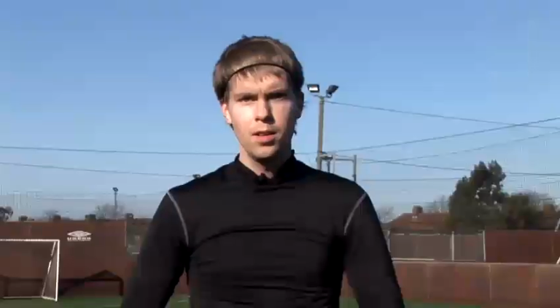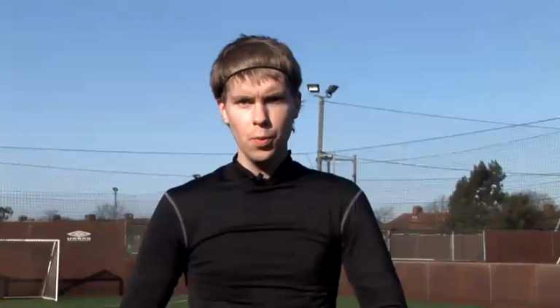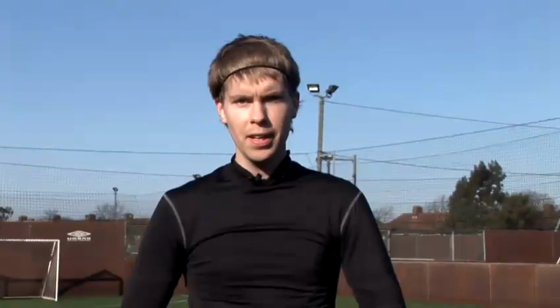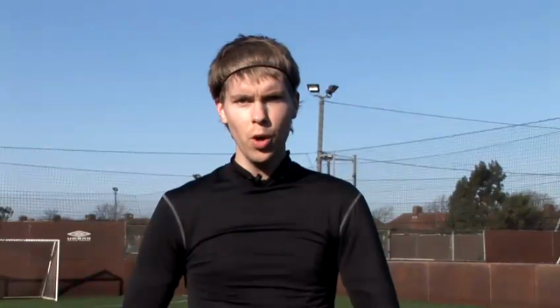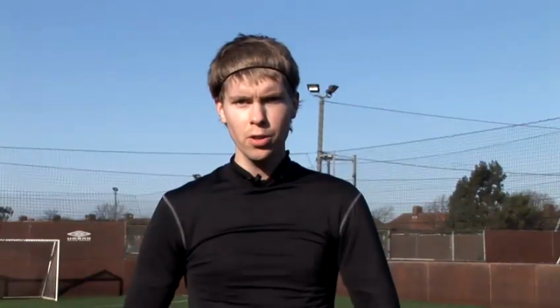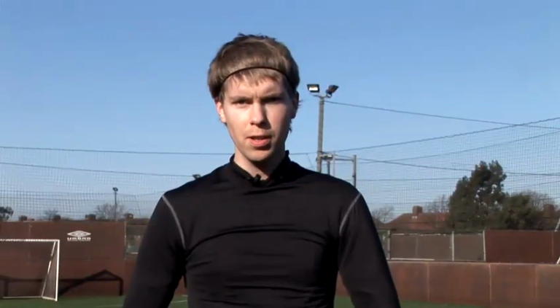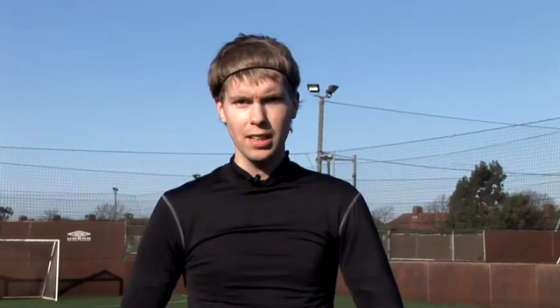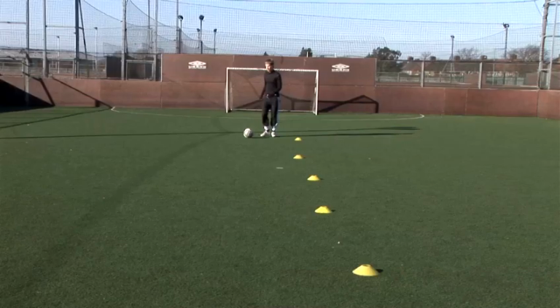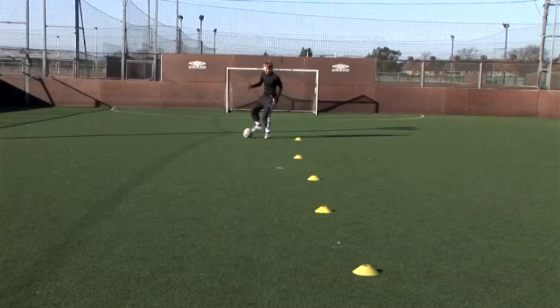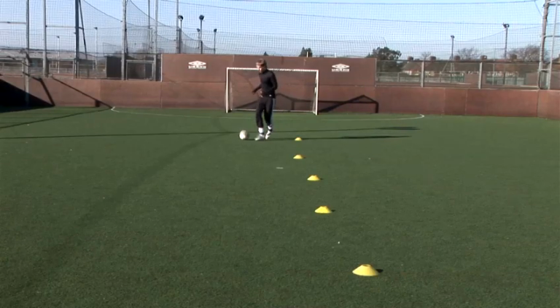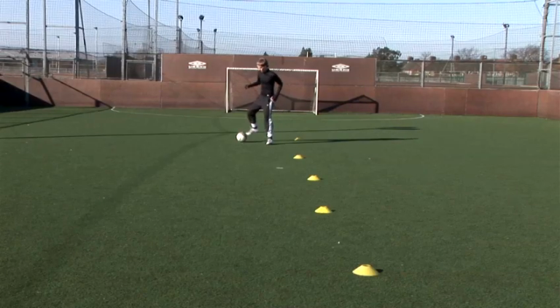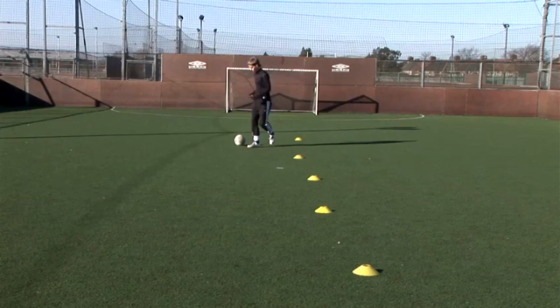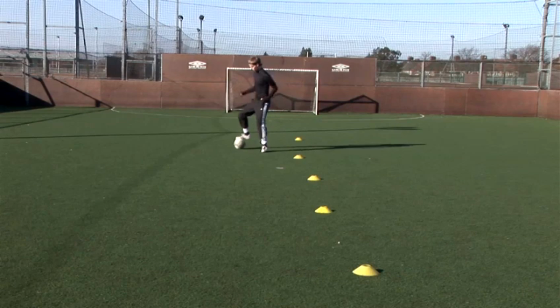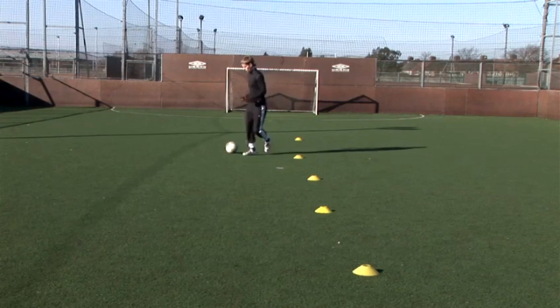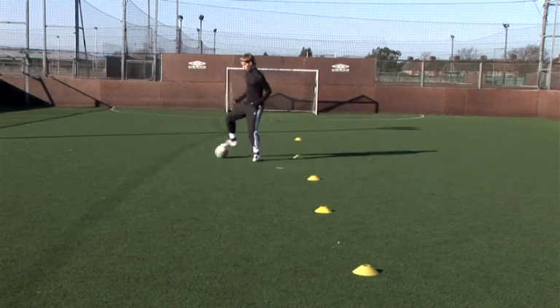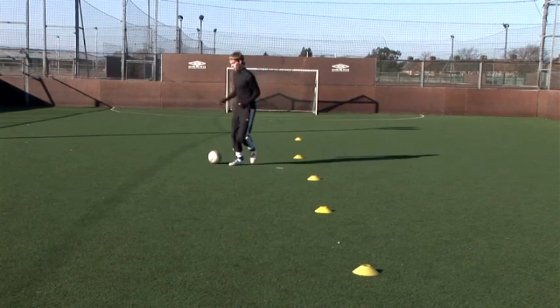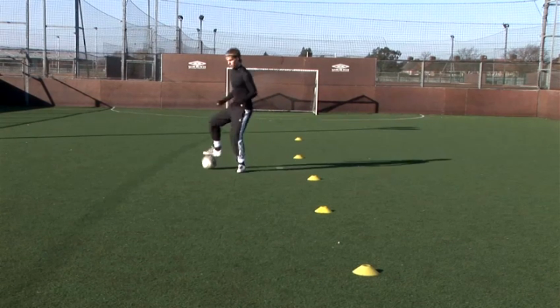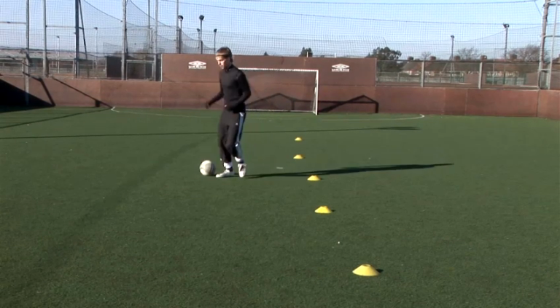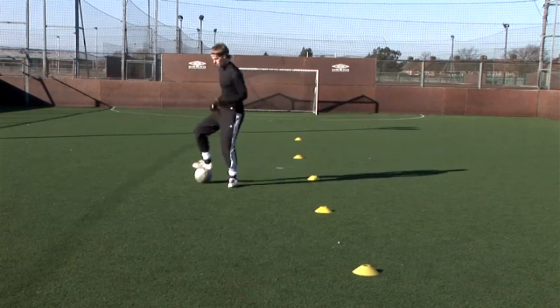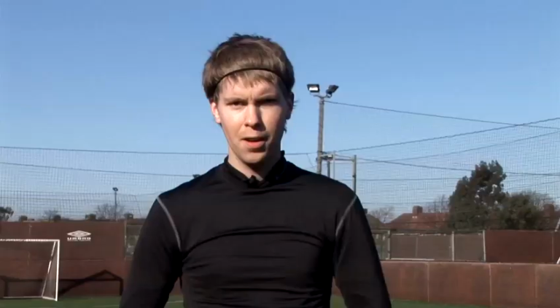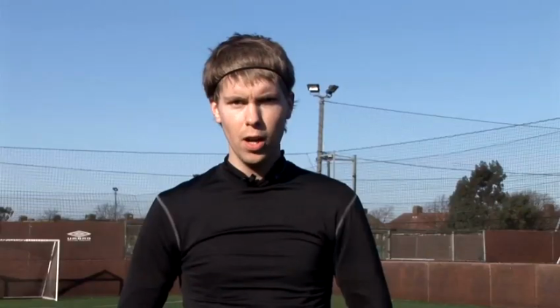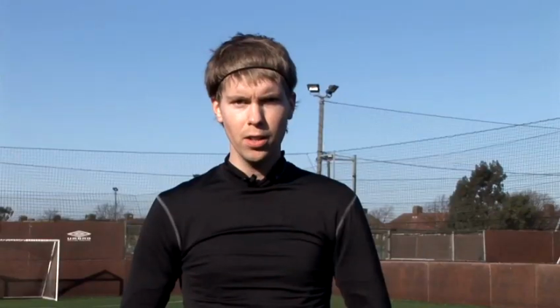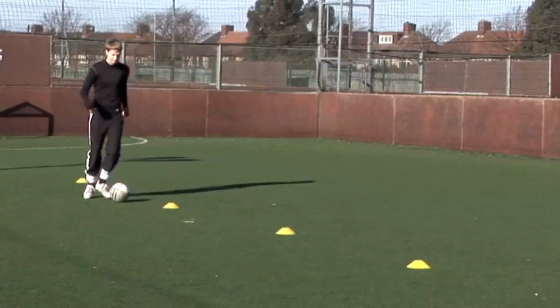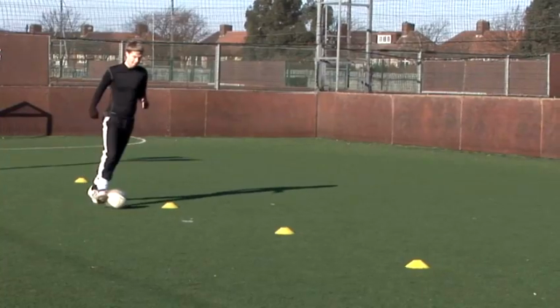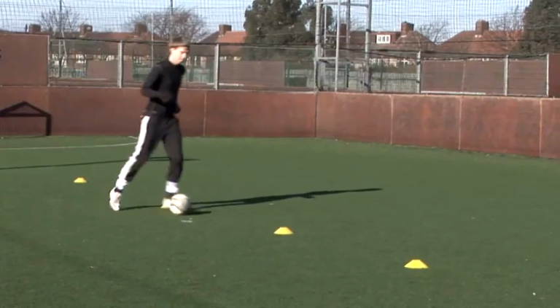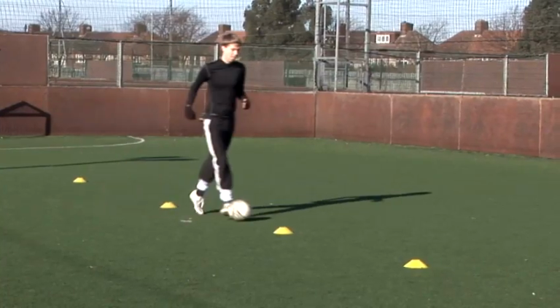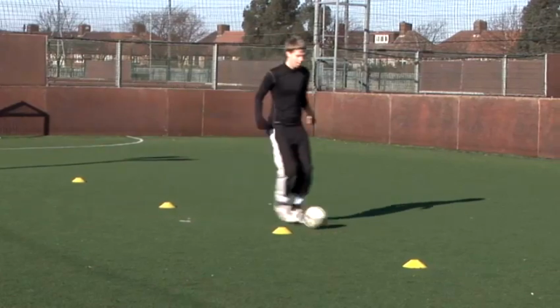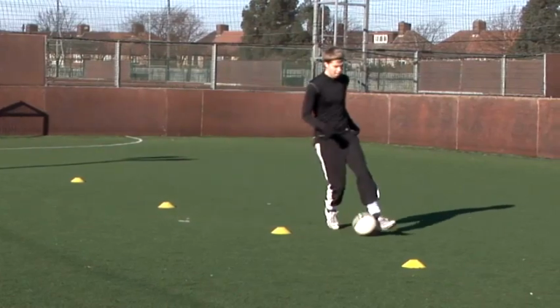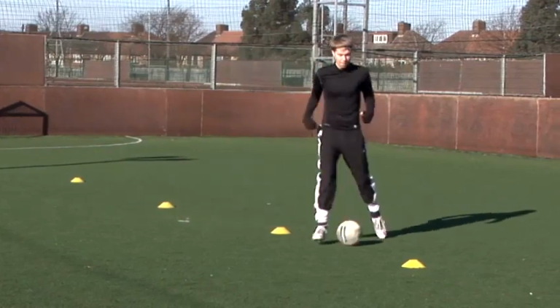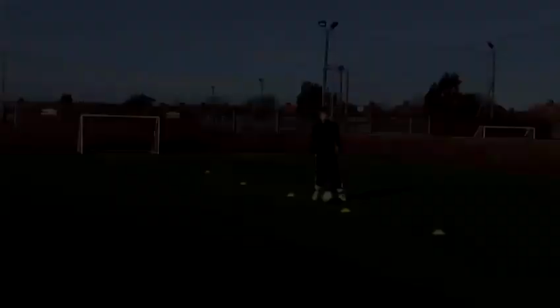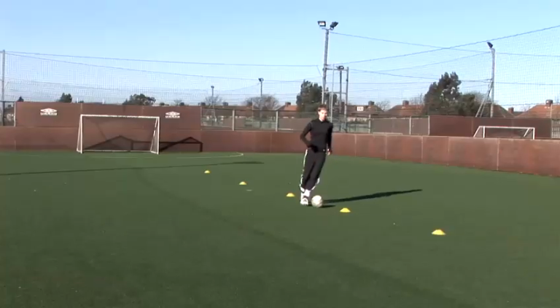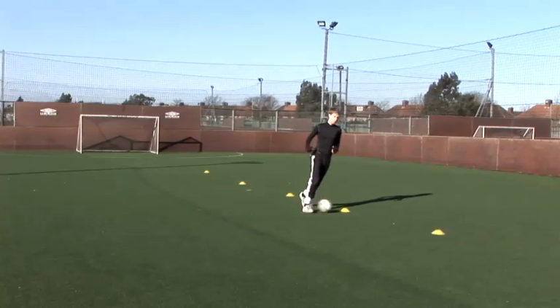So, when you begin working on your dribbling skills, first always look at the ball. But when you feel confident enough, try looking up — see your fellow teammates and try to pick out a pass or a shot.